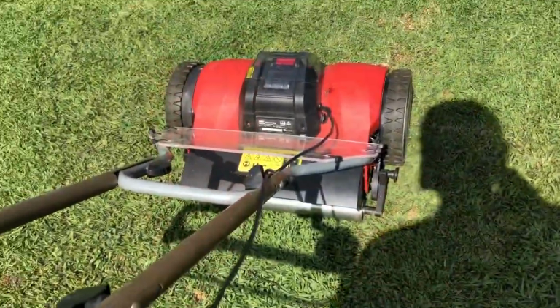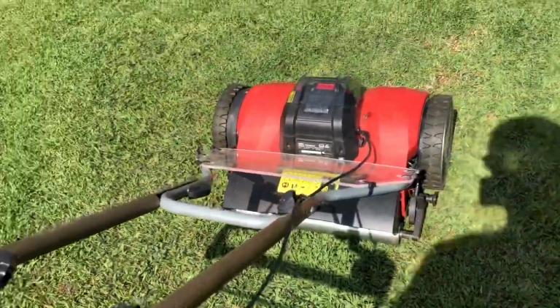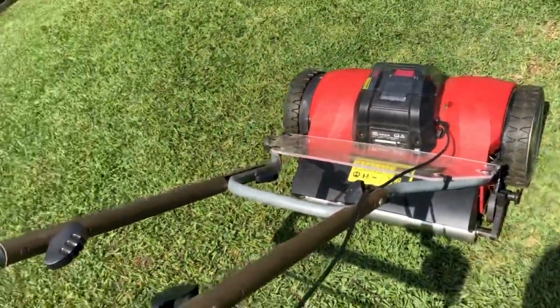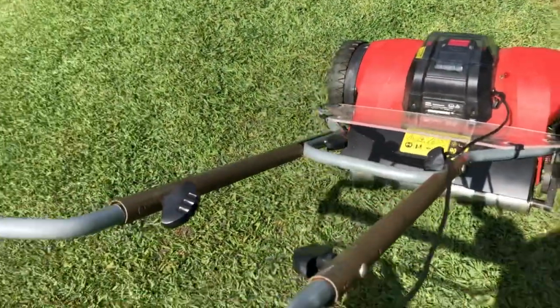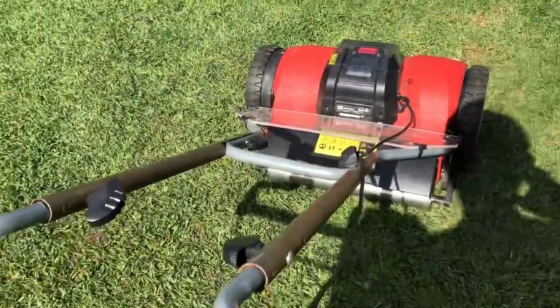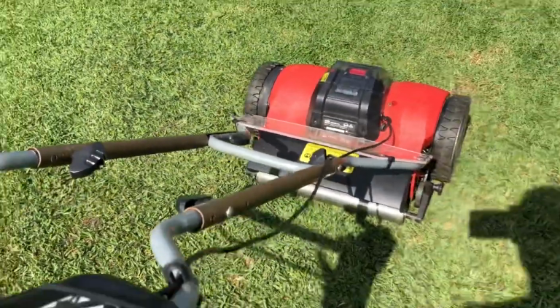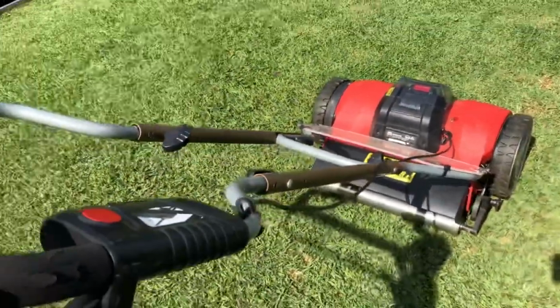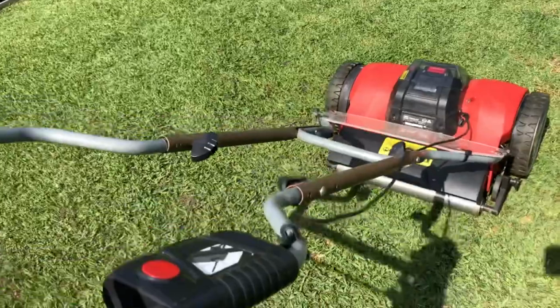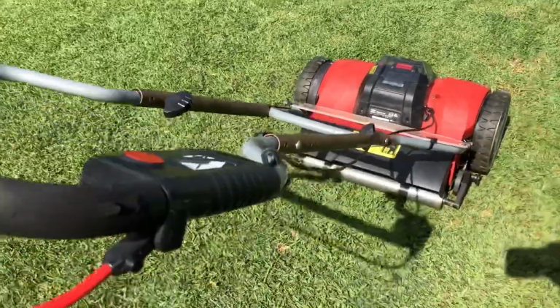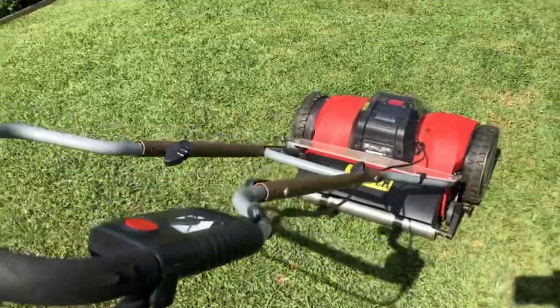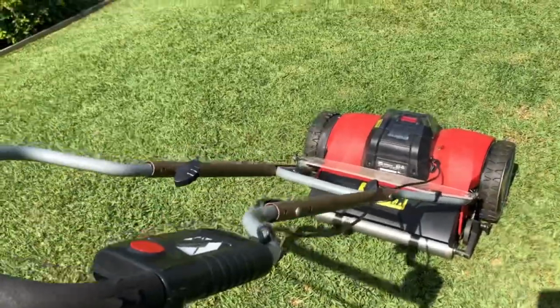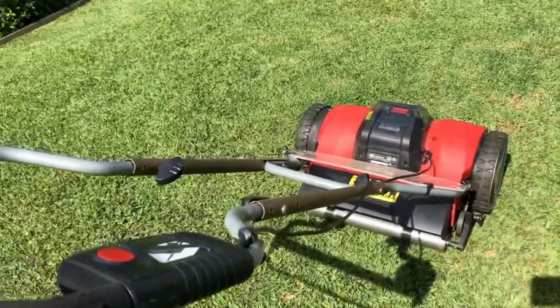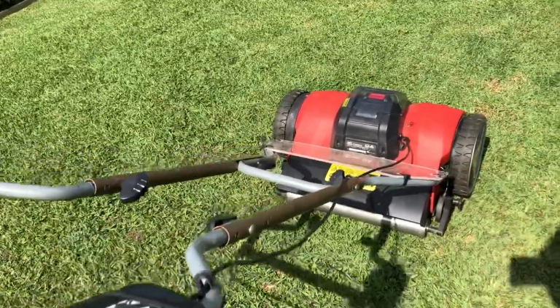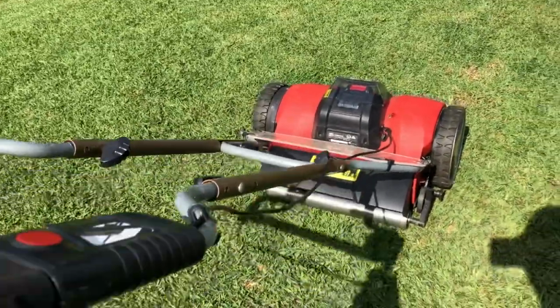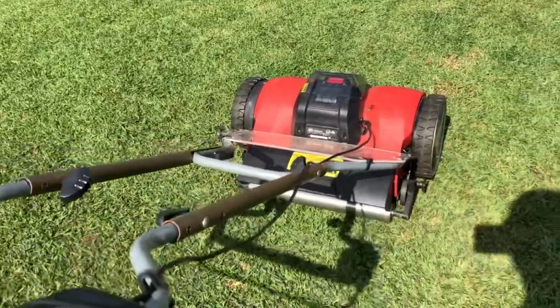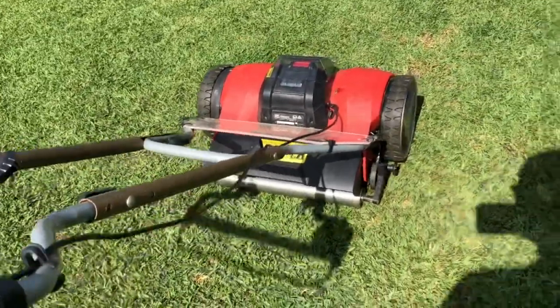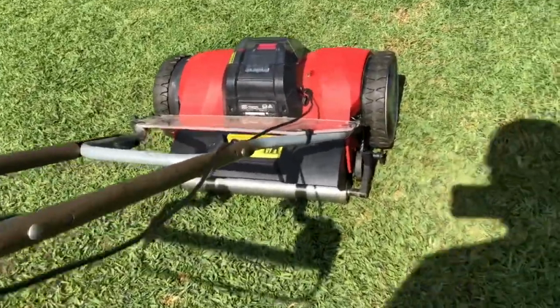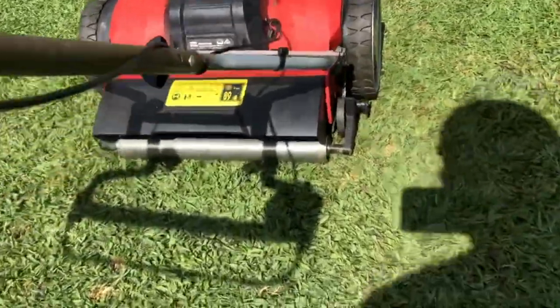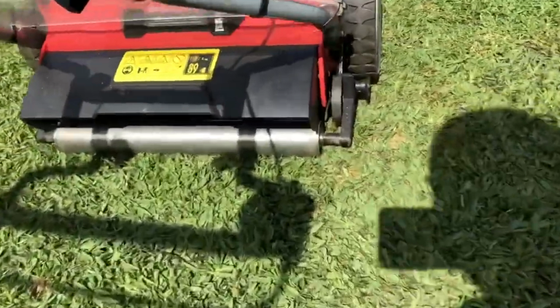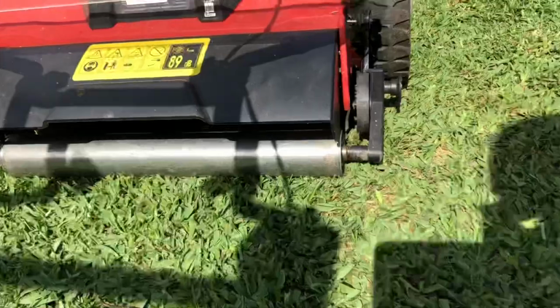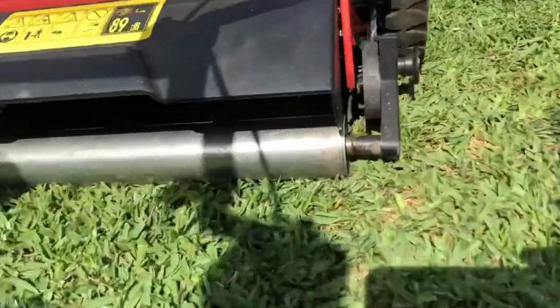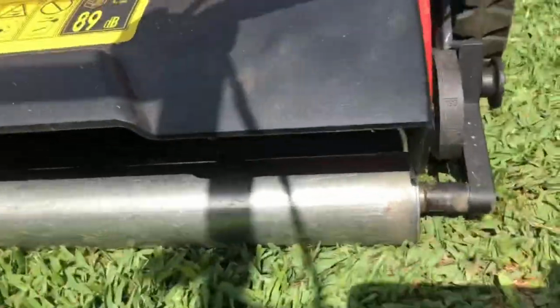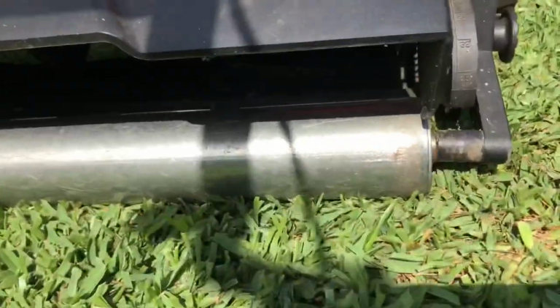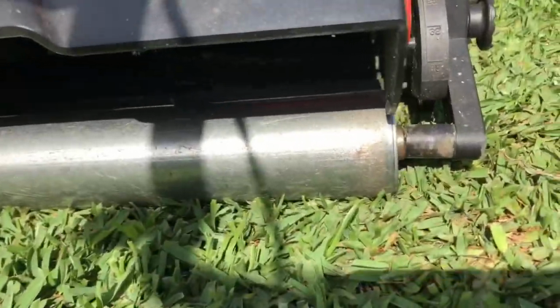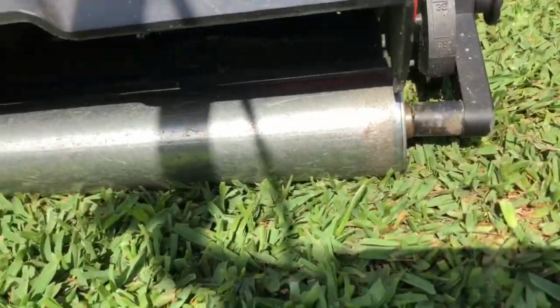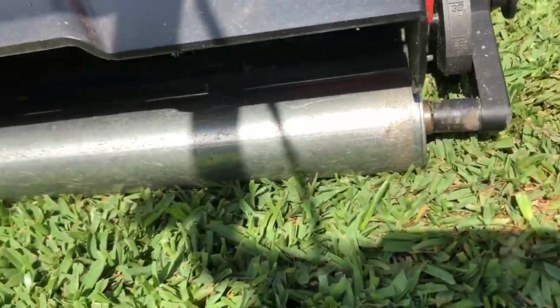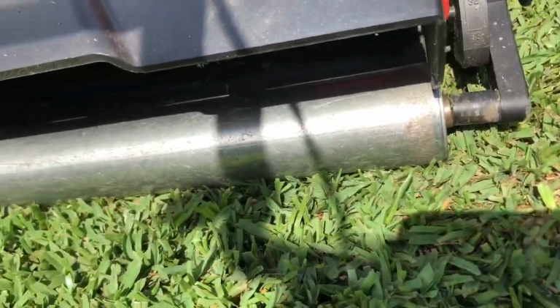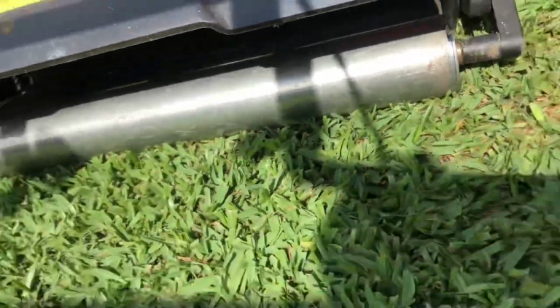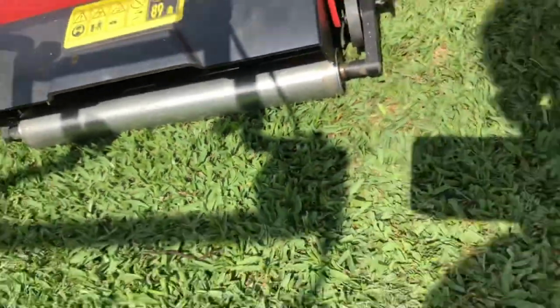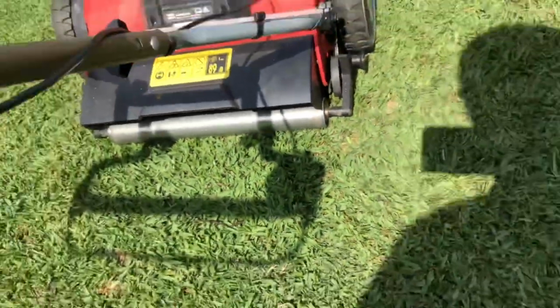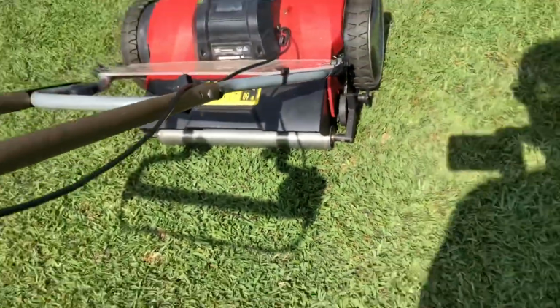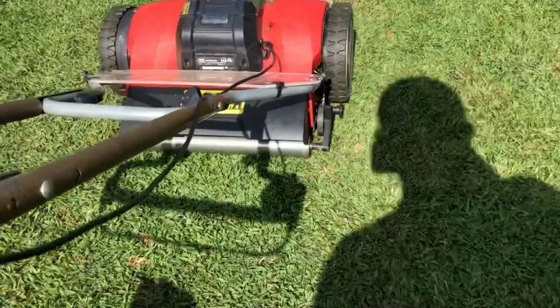This looks like it's going to work pretty well now. You can see that it's much more balanced with it staying upright. The roller's making better contact to the grass. So we'll turn it on and see what happens.